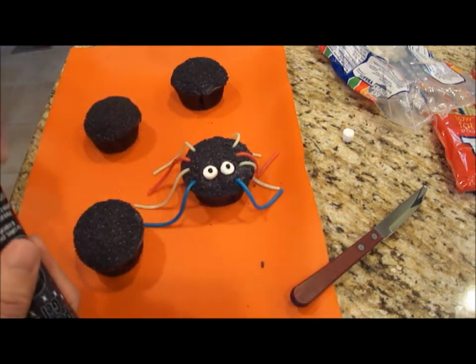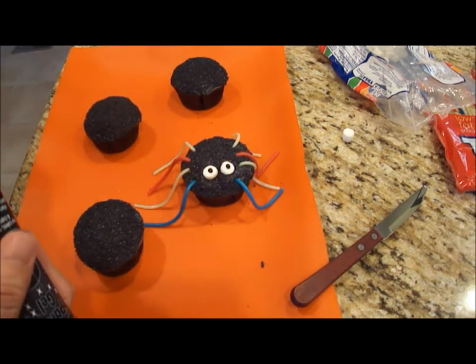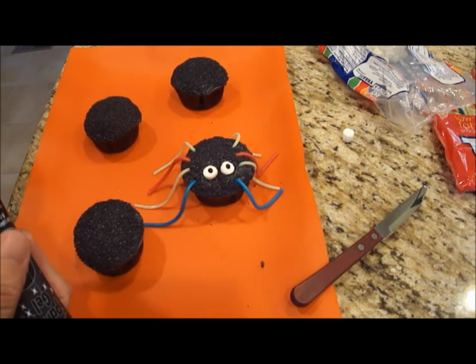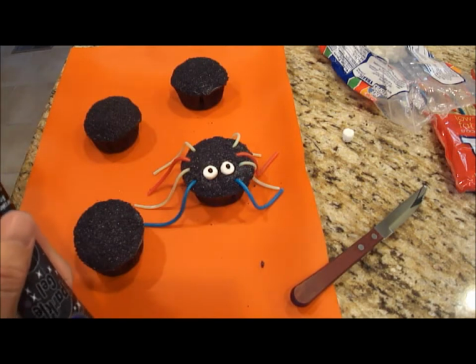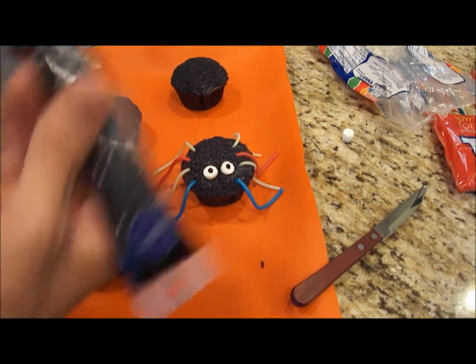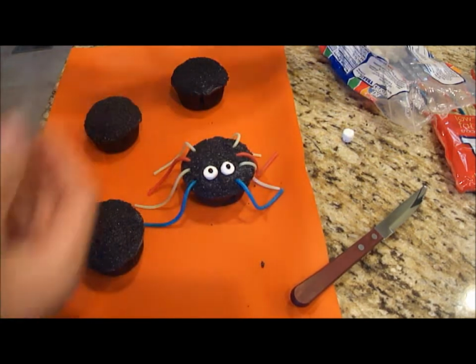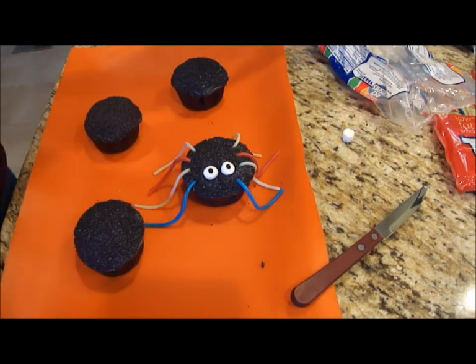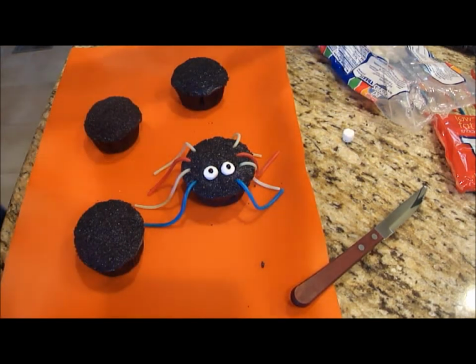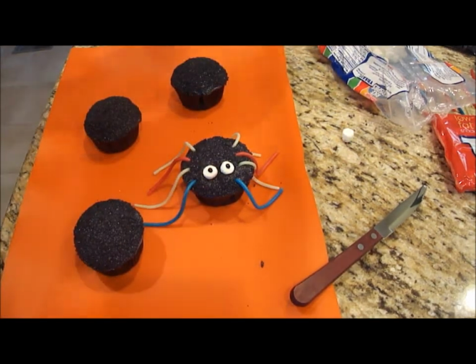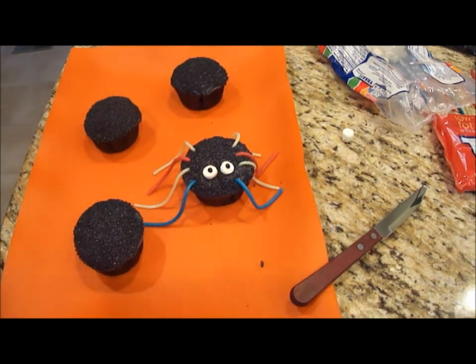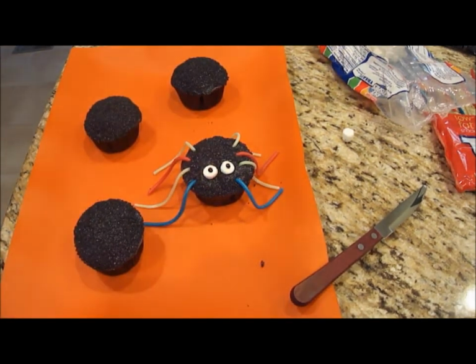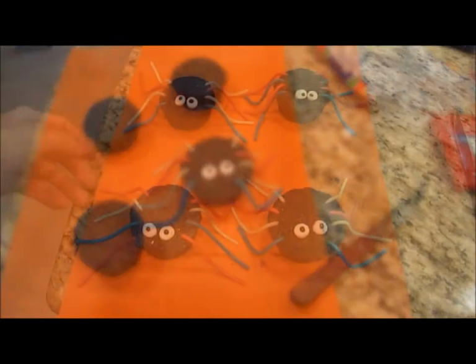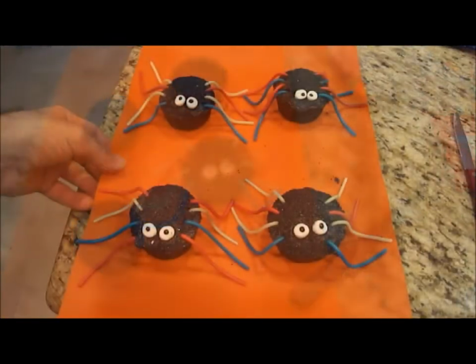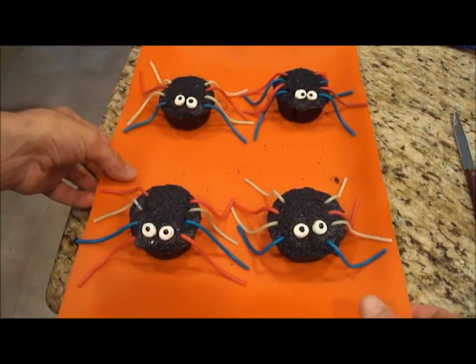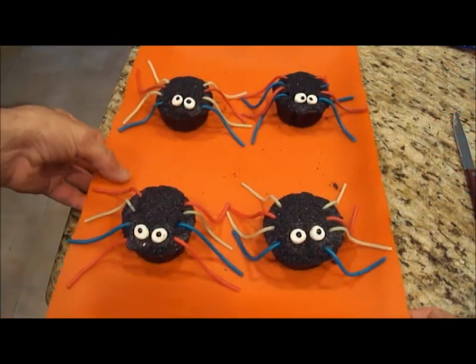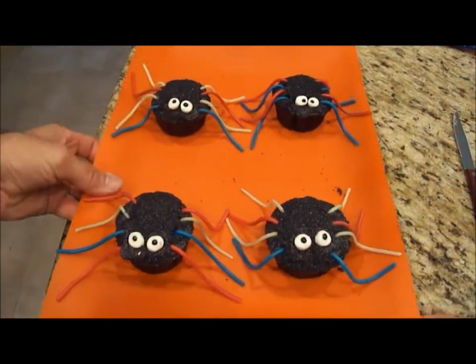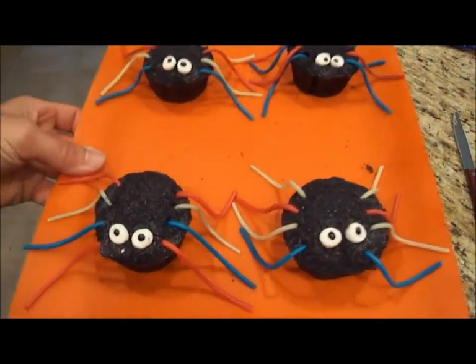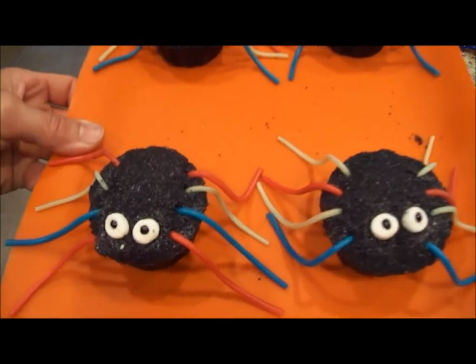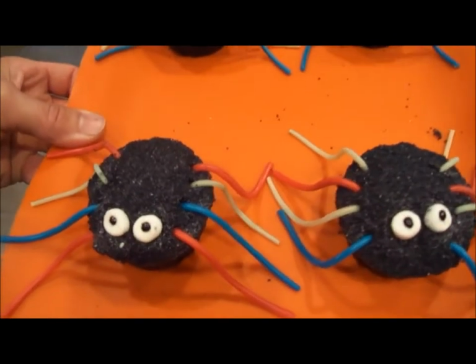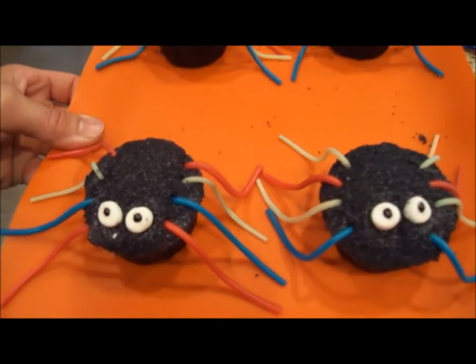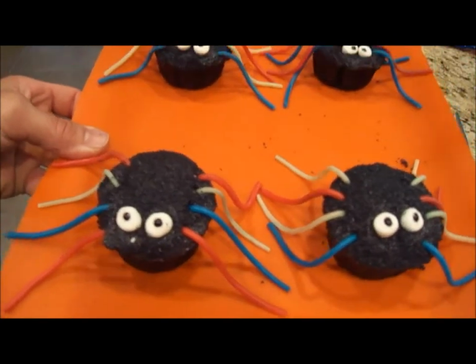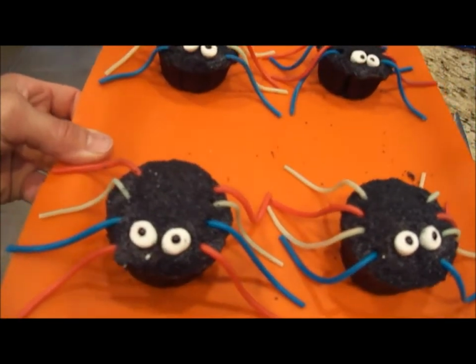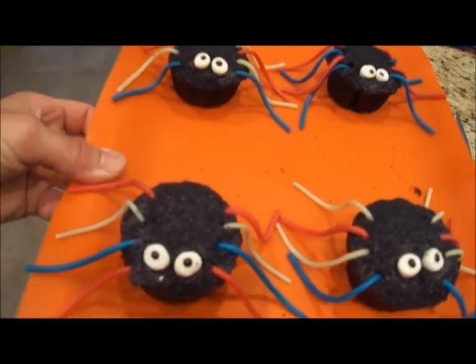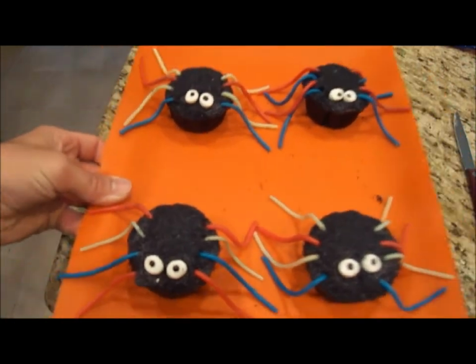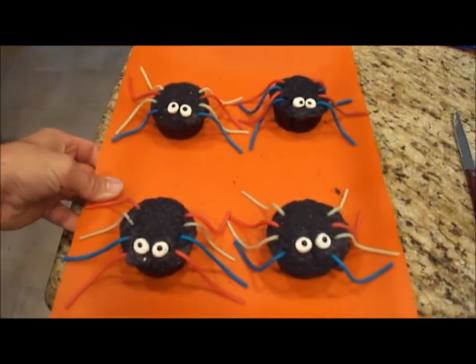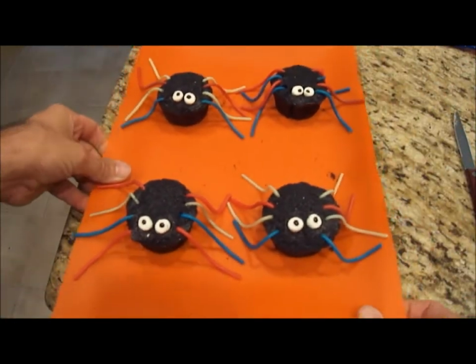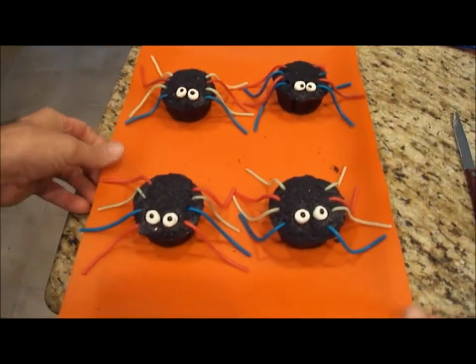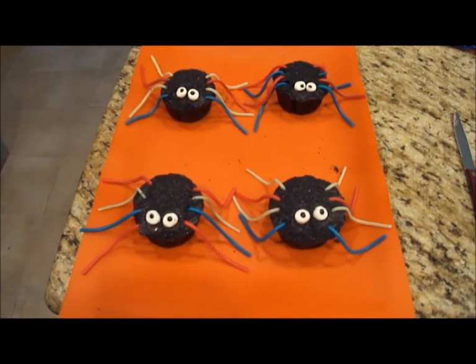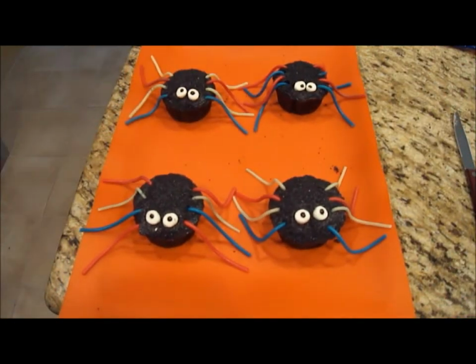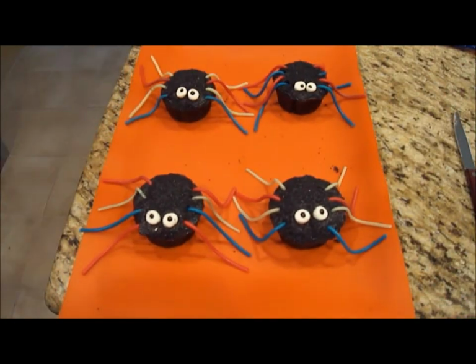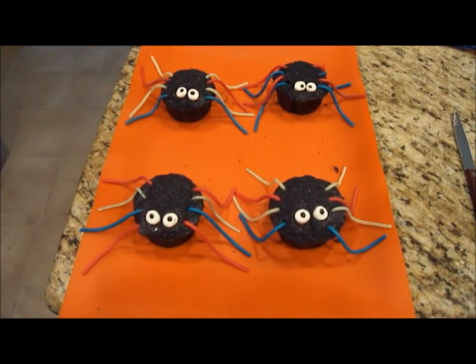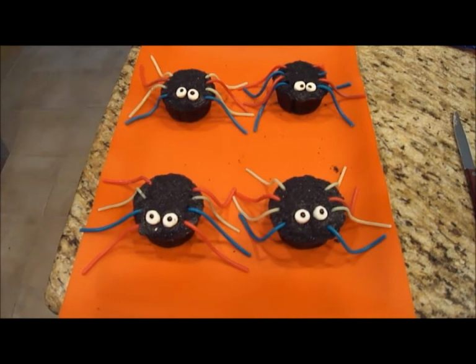That is one spider cupcake. There they are, all done — my spider cupcakes. Perfect for Halloween parties. Kids will love them. Thanks for watching!